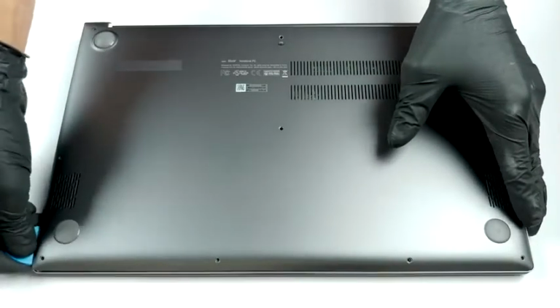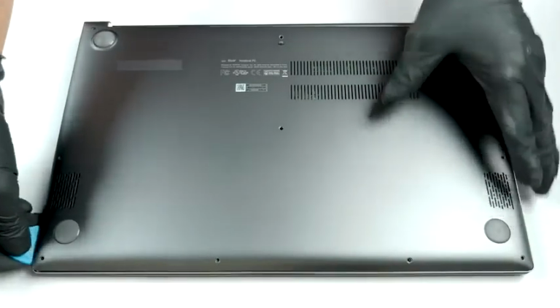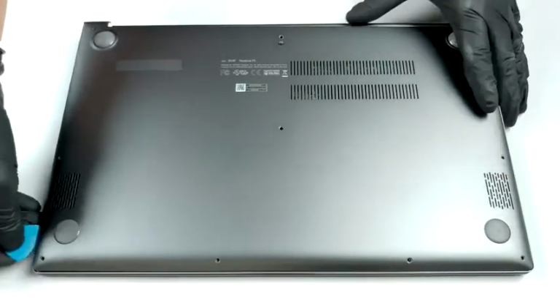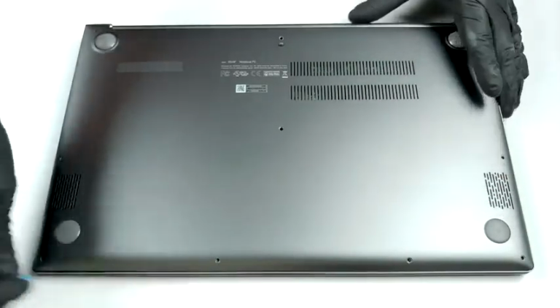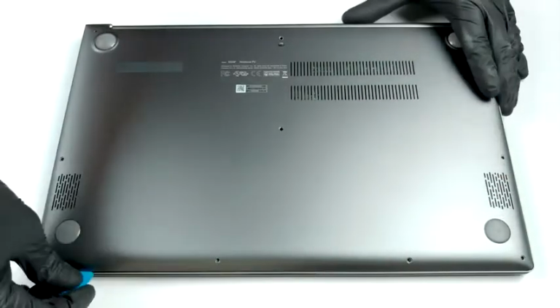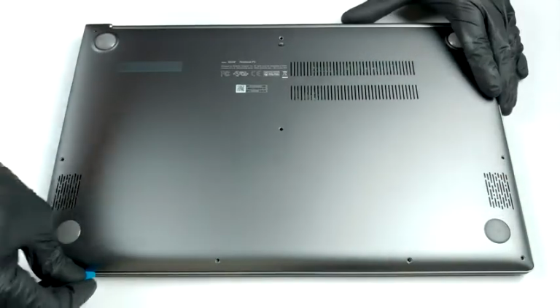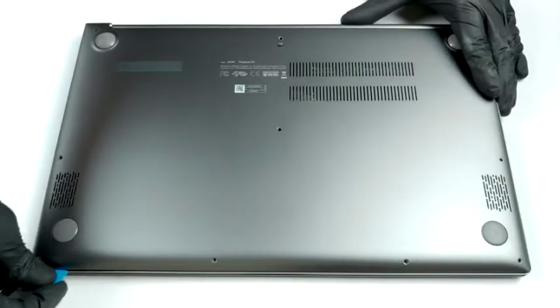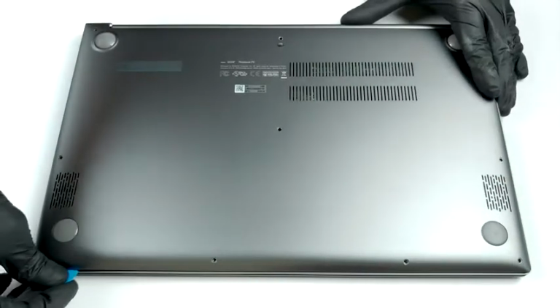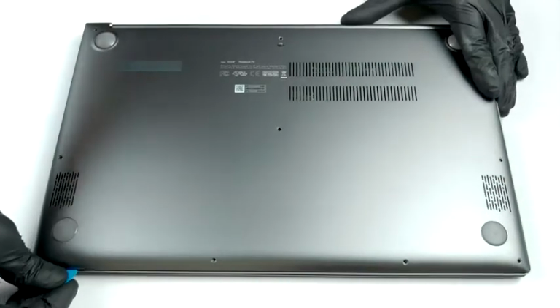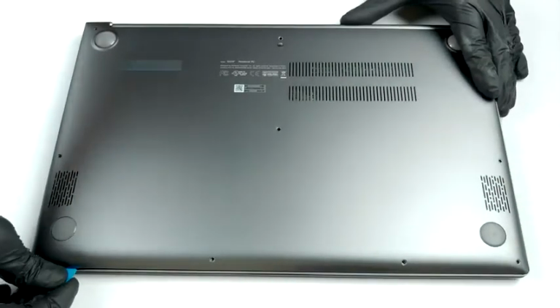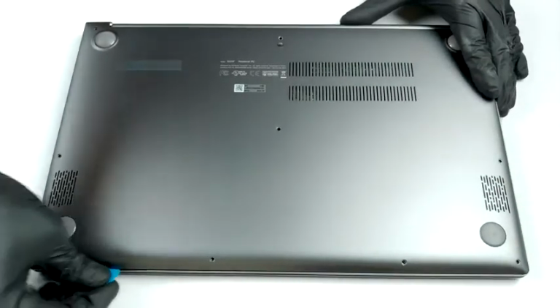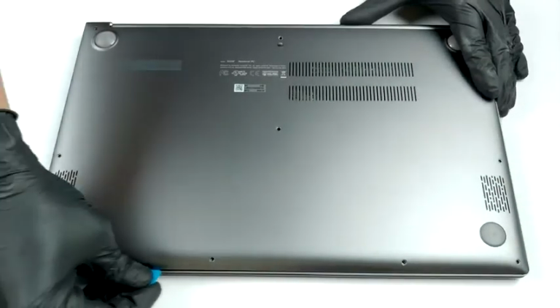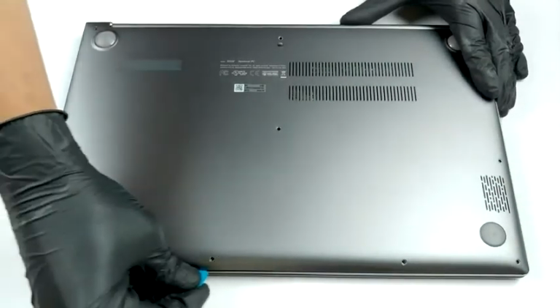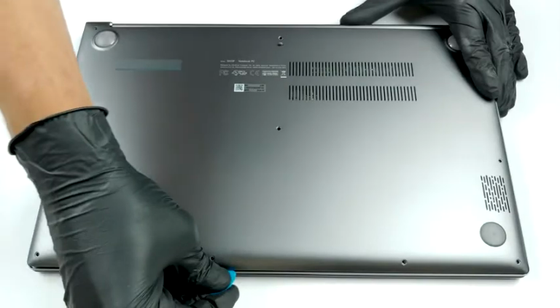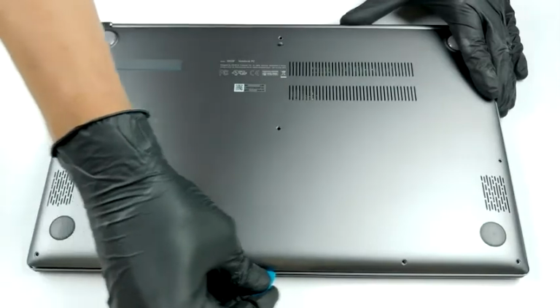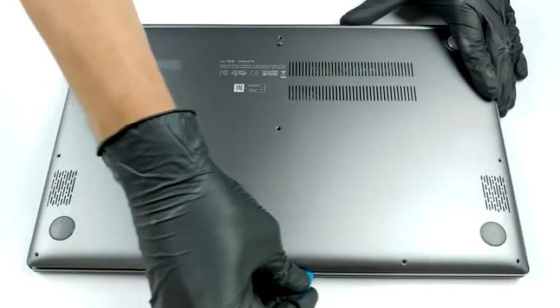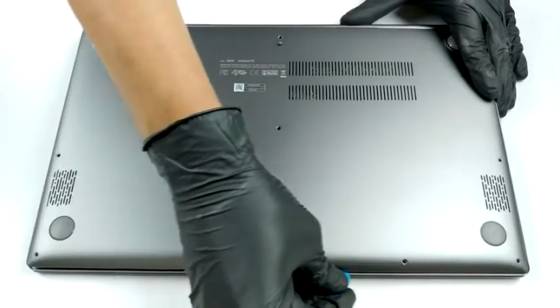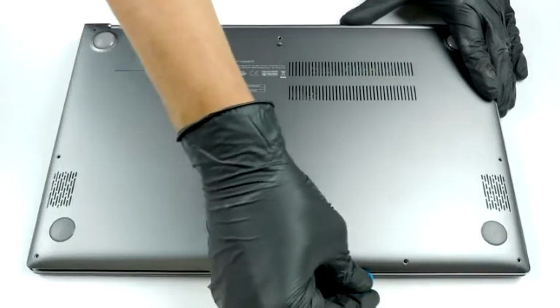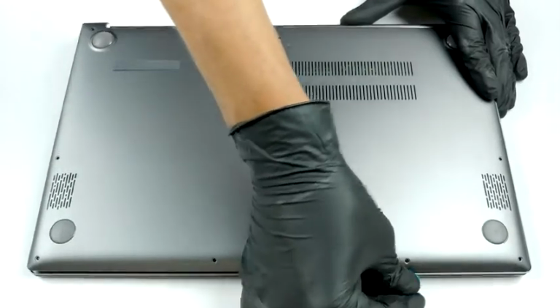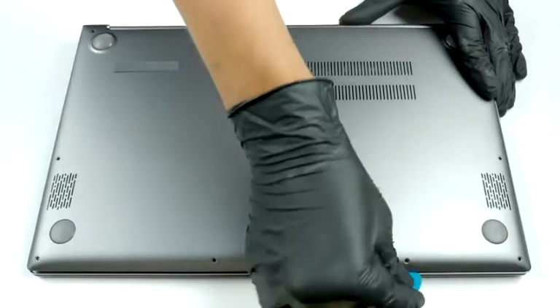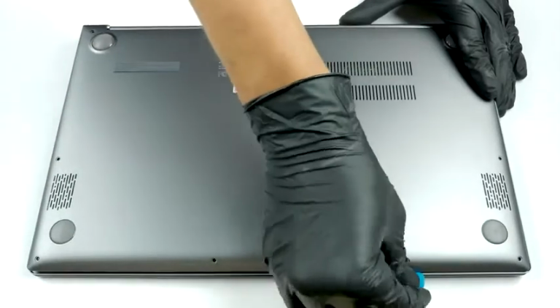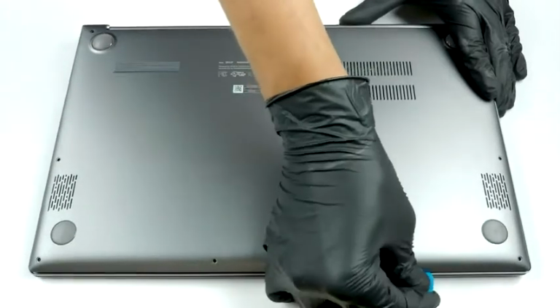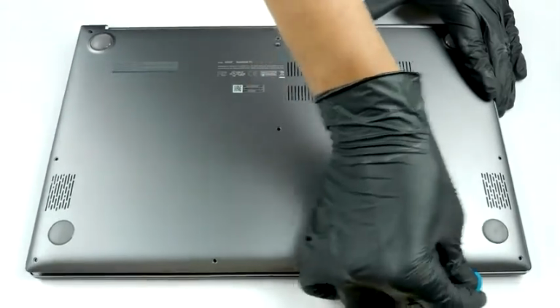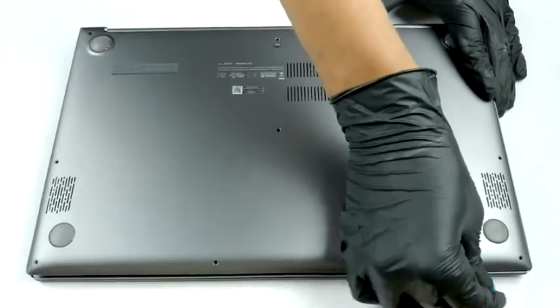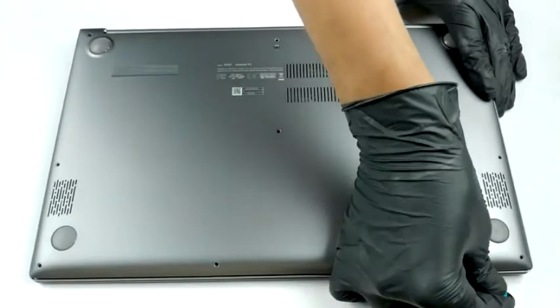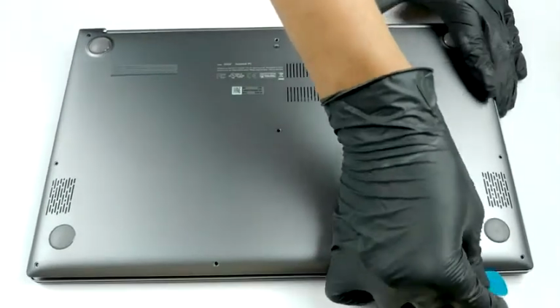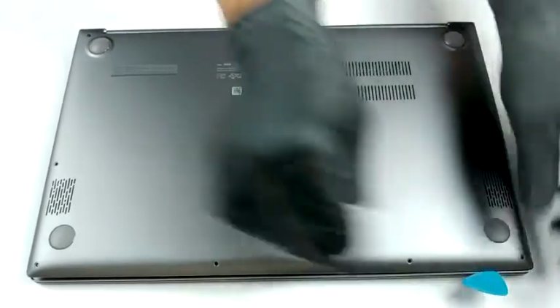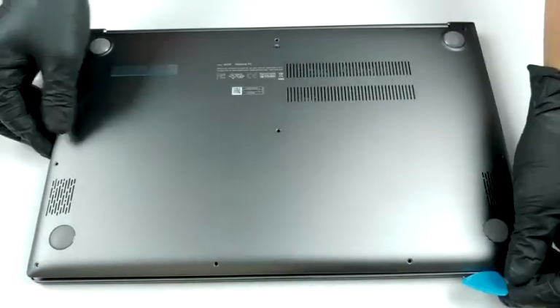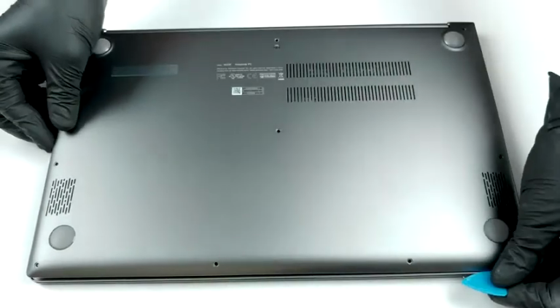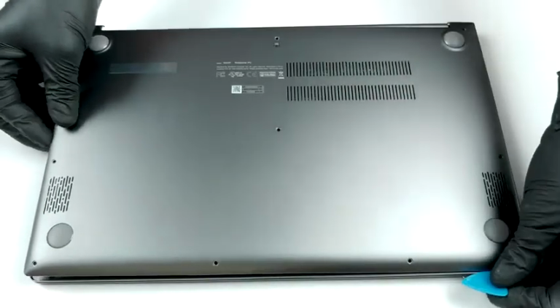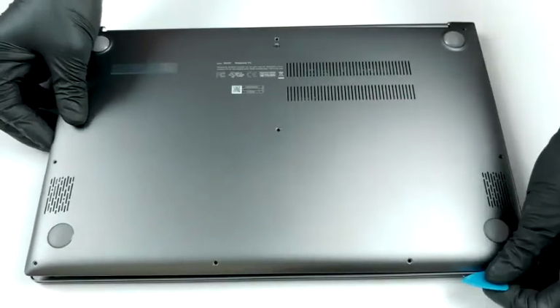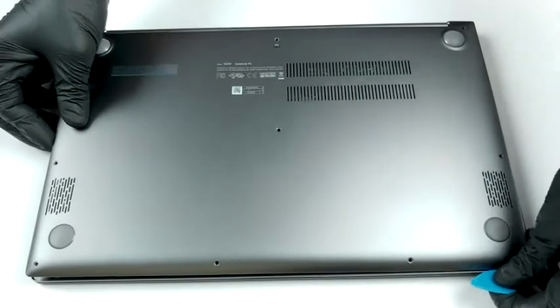There are 10 Torx head screws preventing you from removing the bottom panel. After you unscrew them, work your way around the panel with a plastic pry tool or a guitar pick.